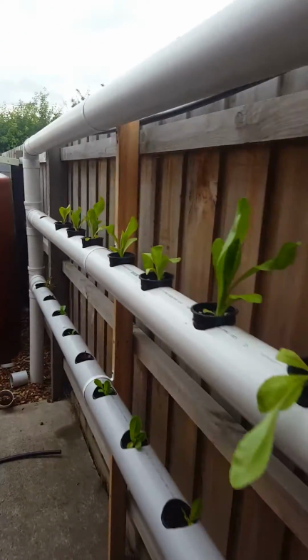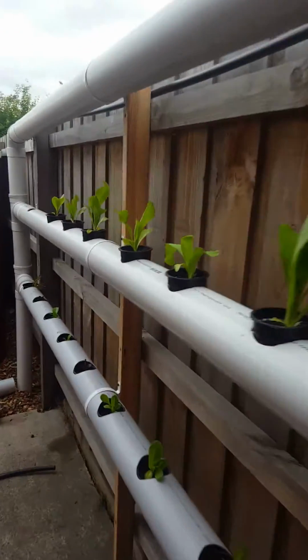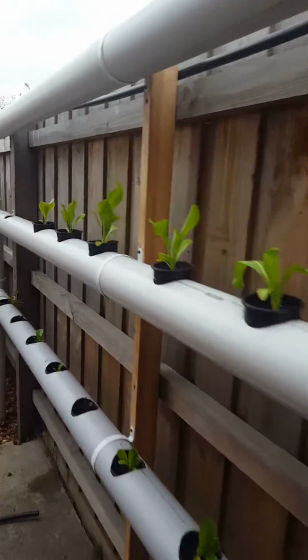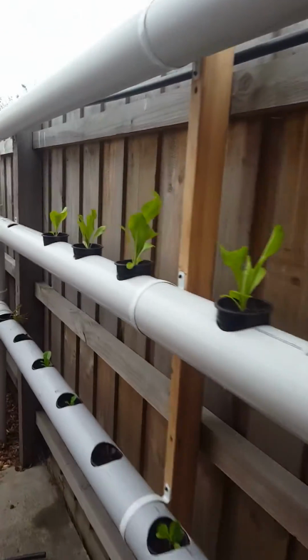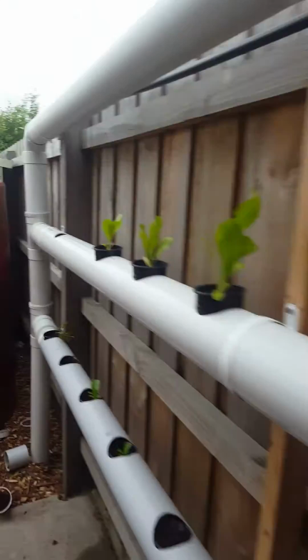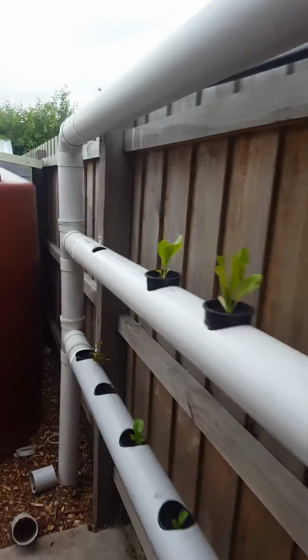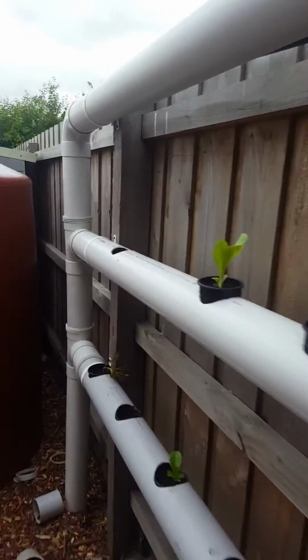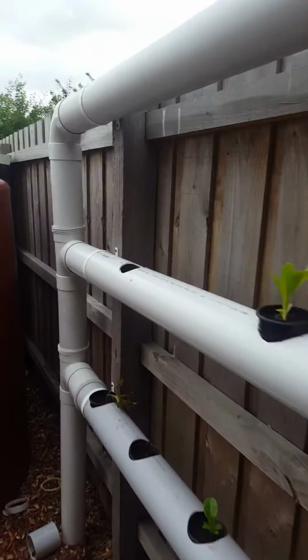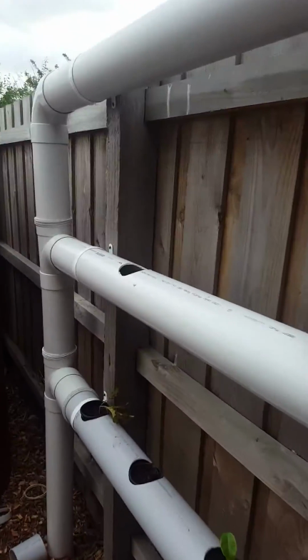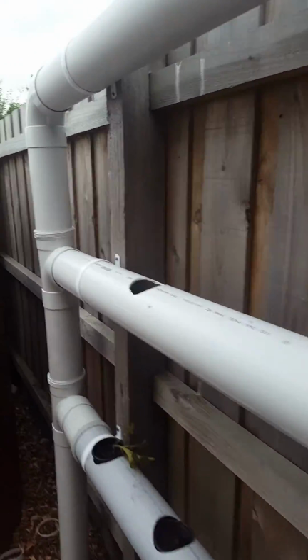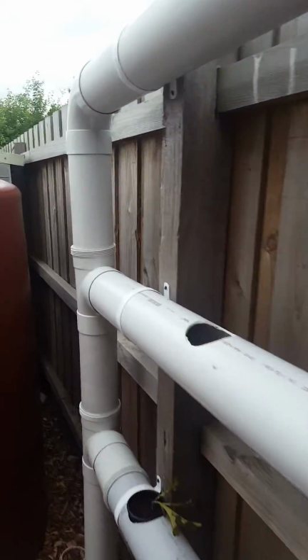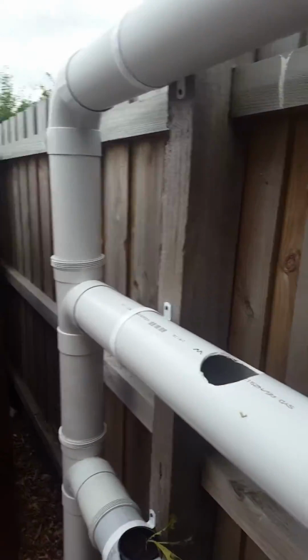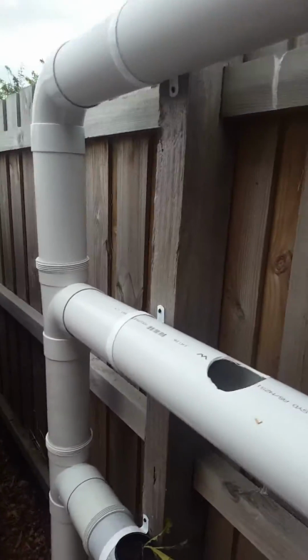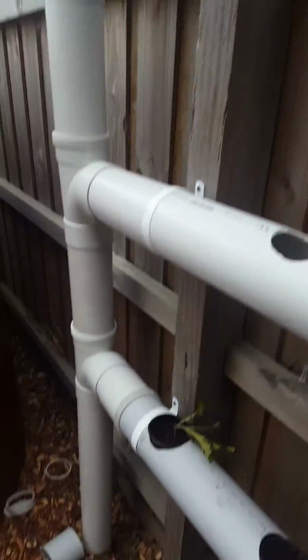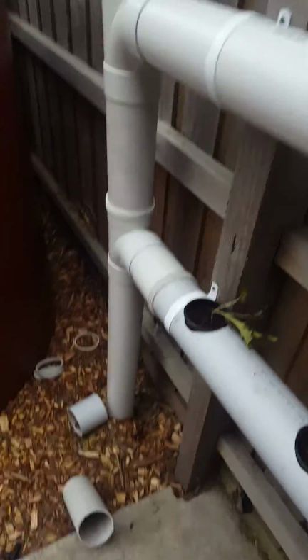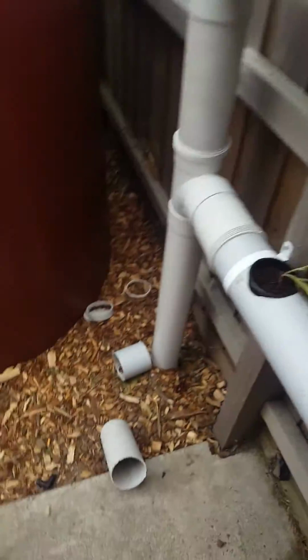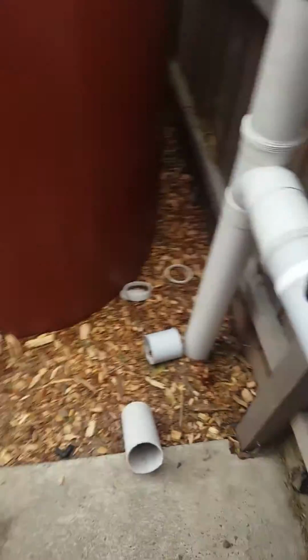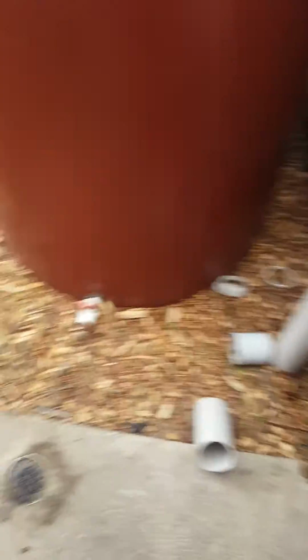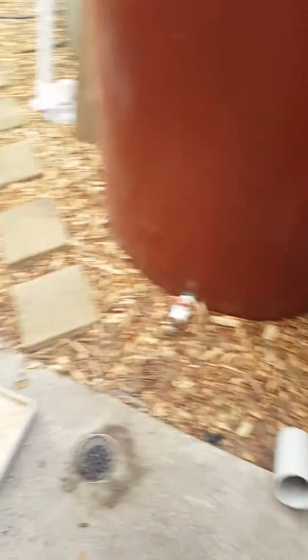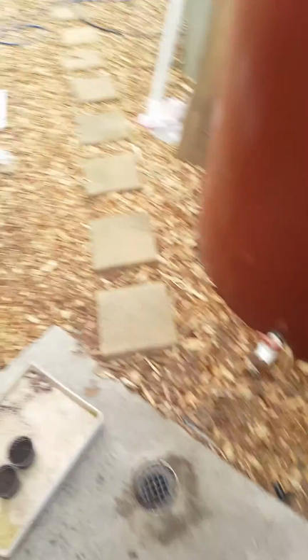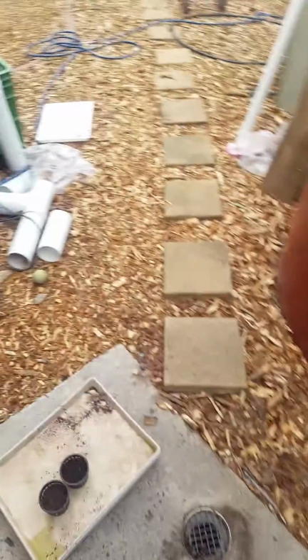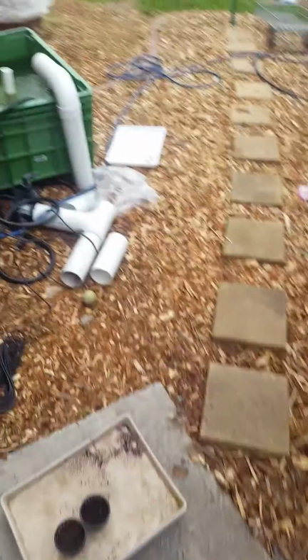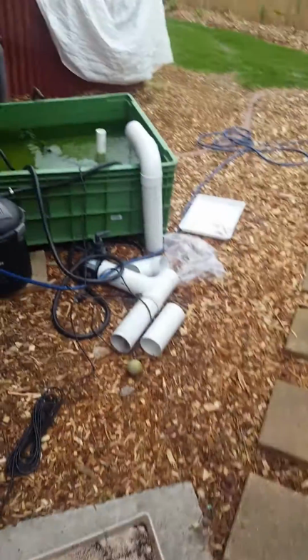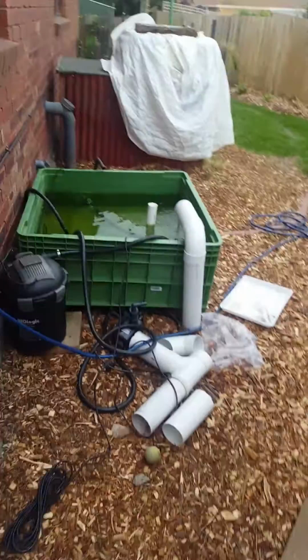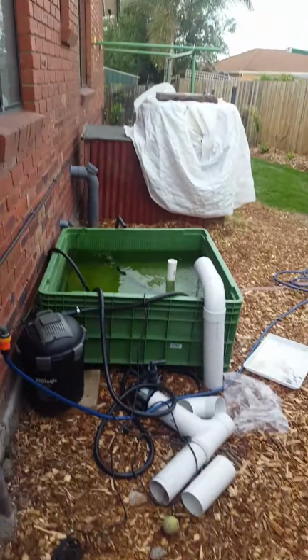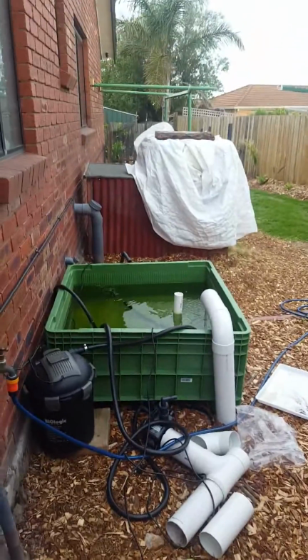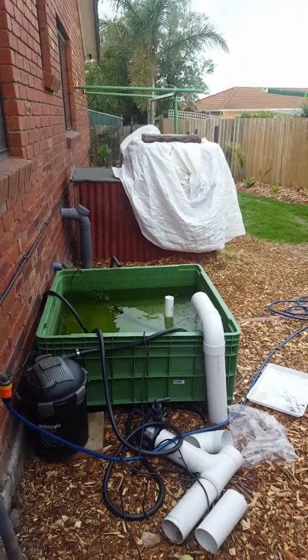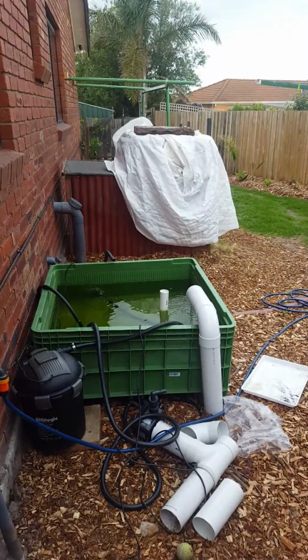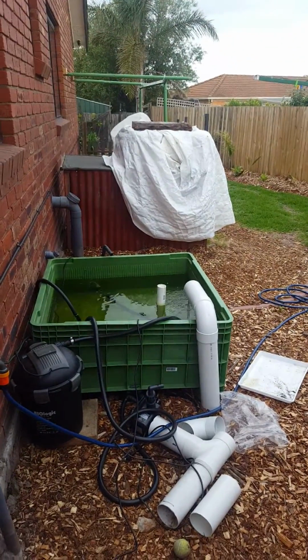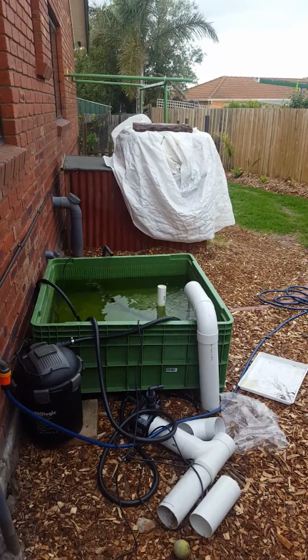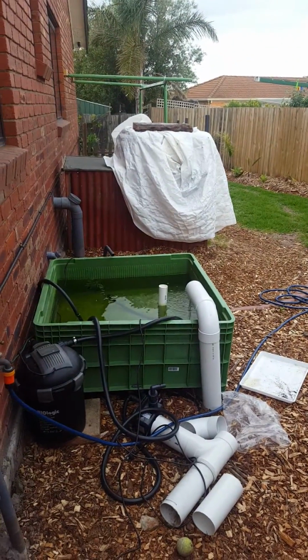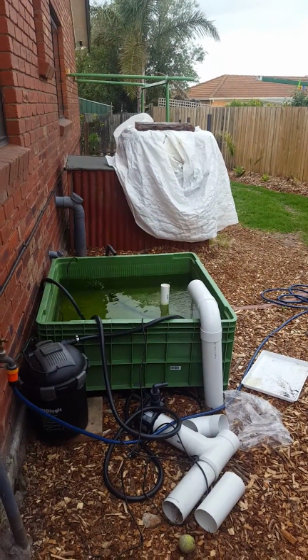The water goes through it, ends up through here, then goes down under the ground and pops up there to the fish pond.